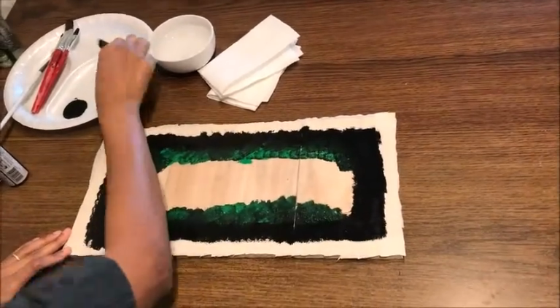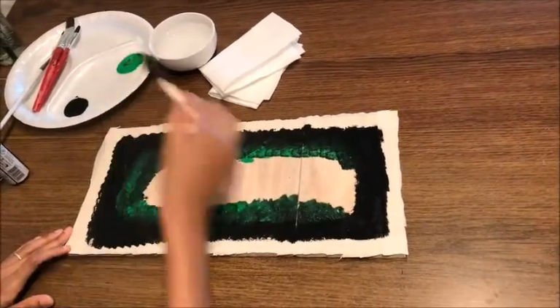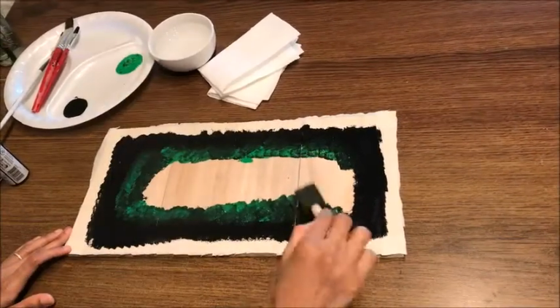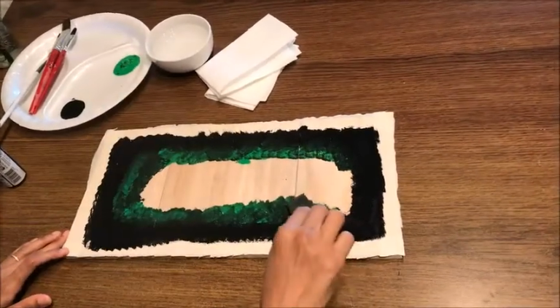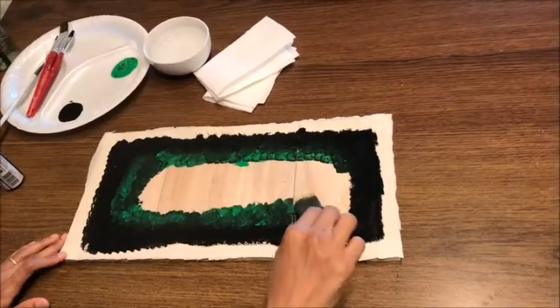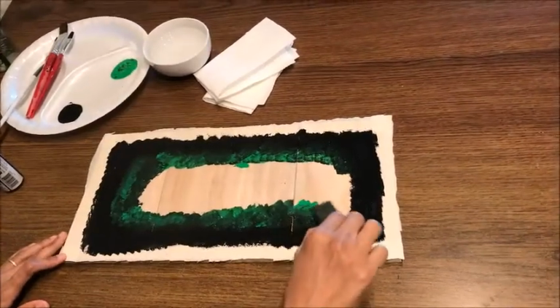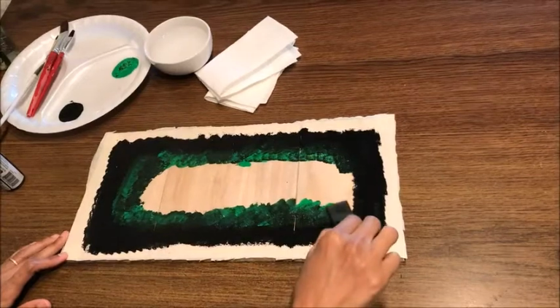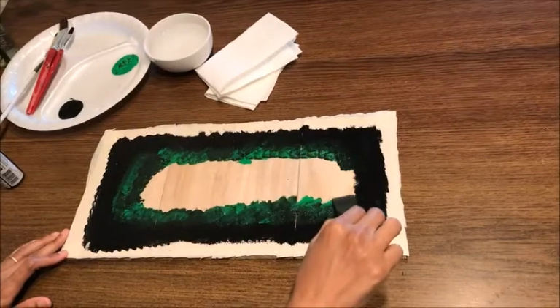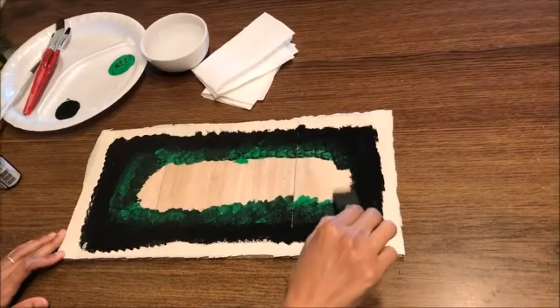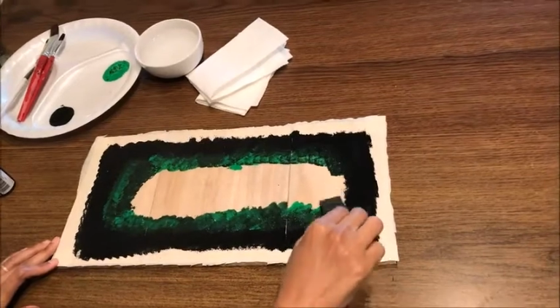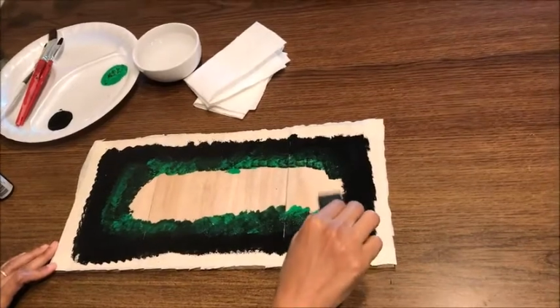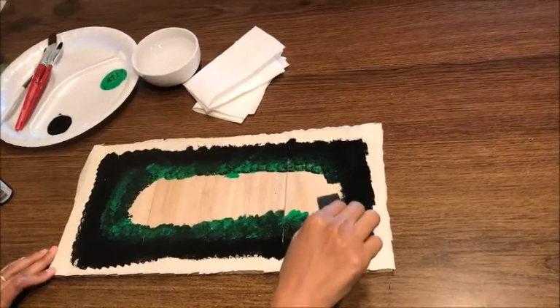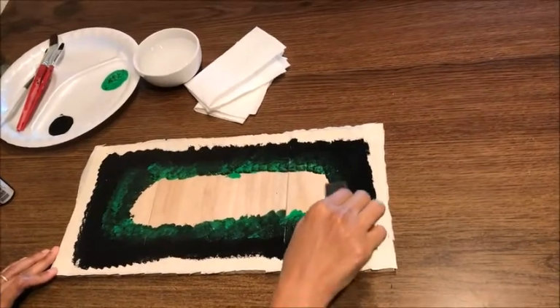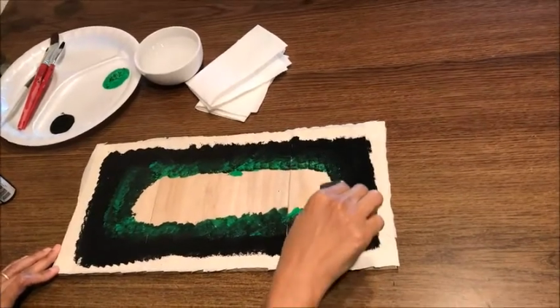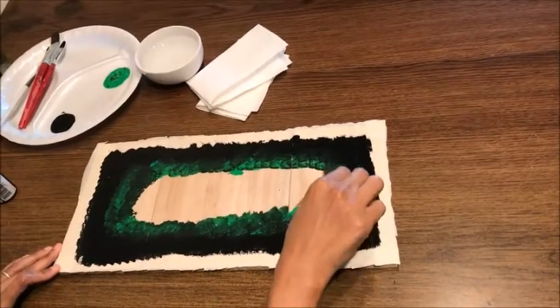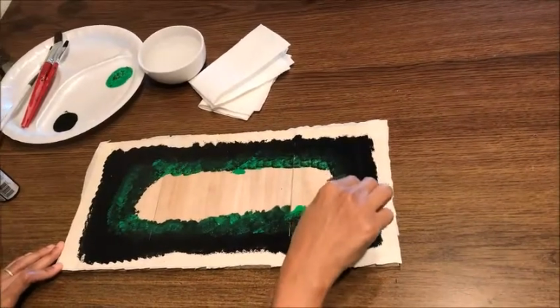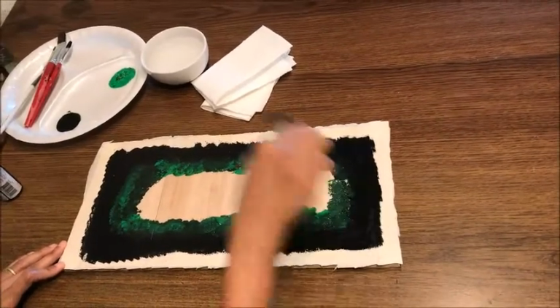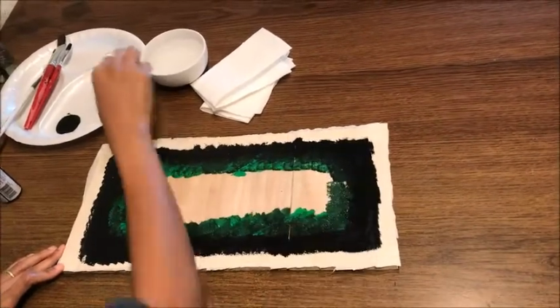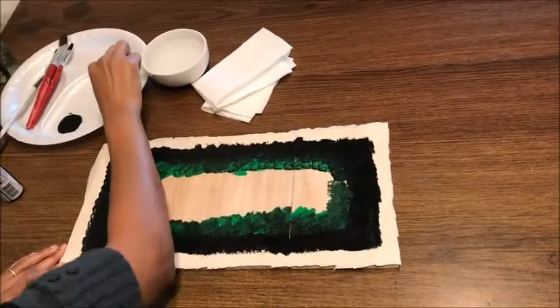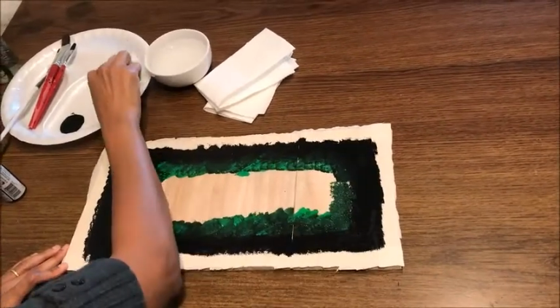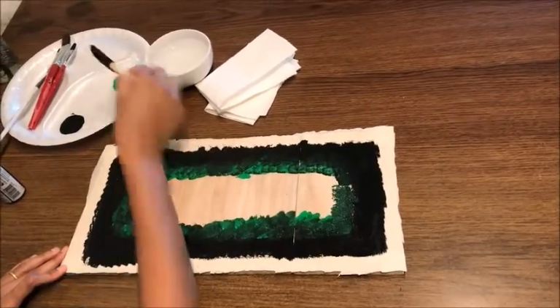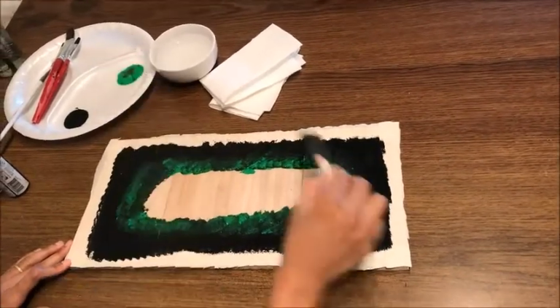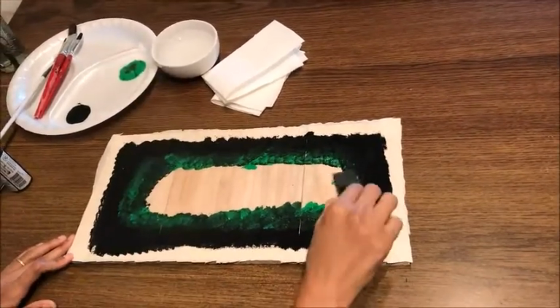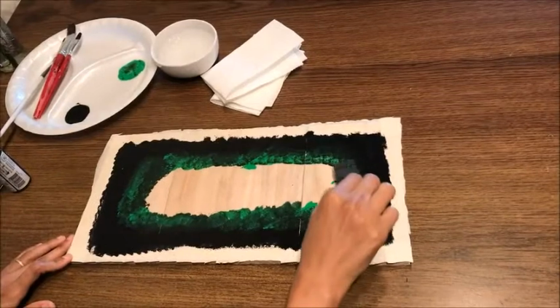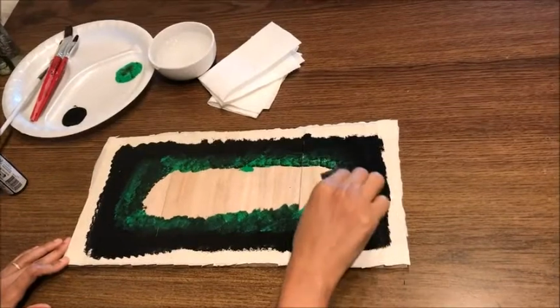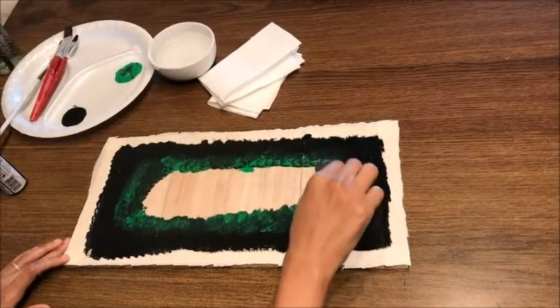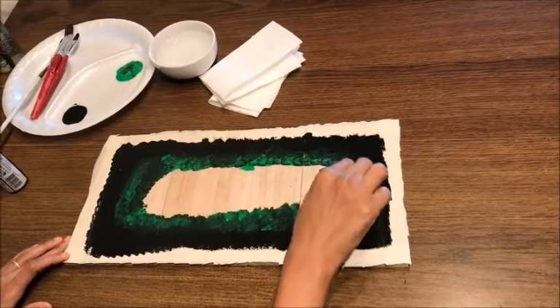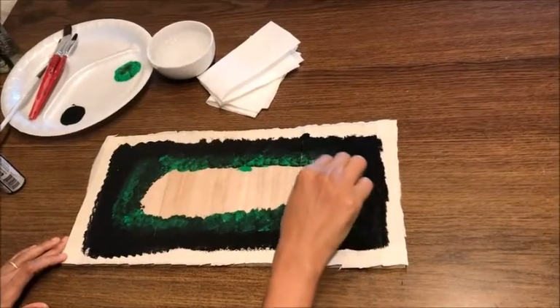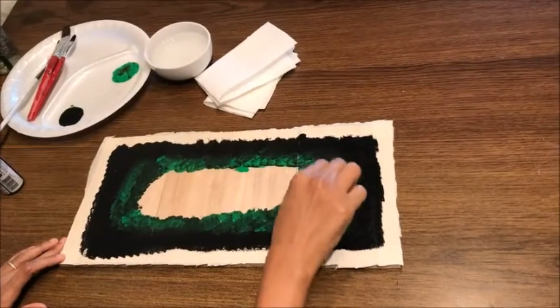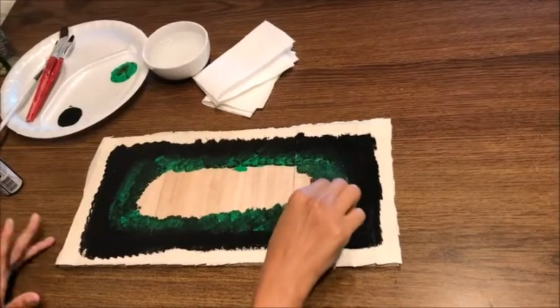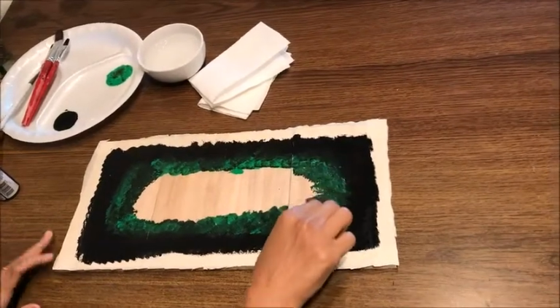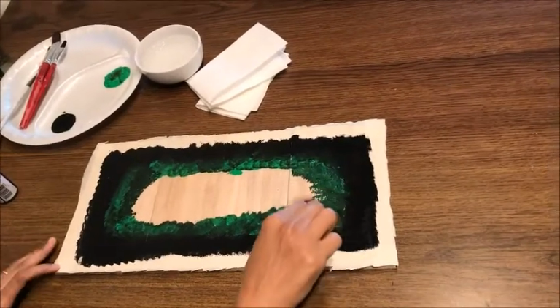For the board size, you can use 4 by 4, 5 by 5 — however big you want. You can use as much as you want. For cardboard it's the same, for wood it's the same.